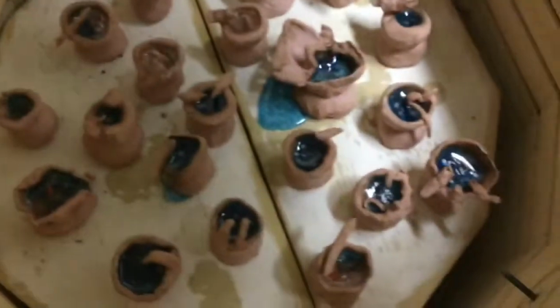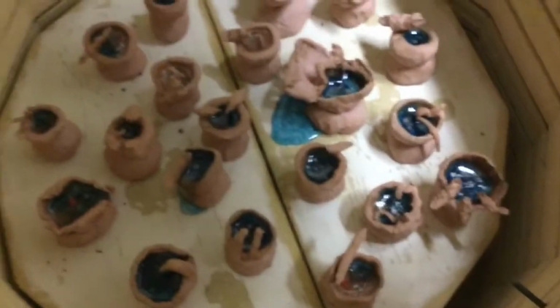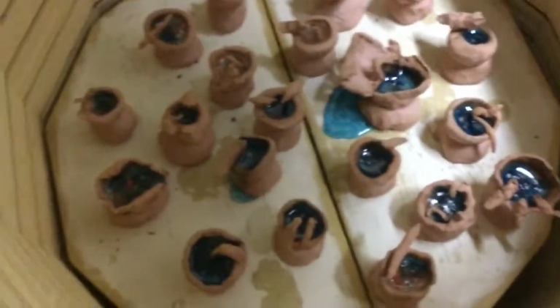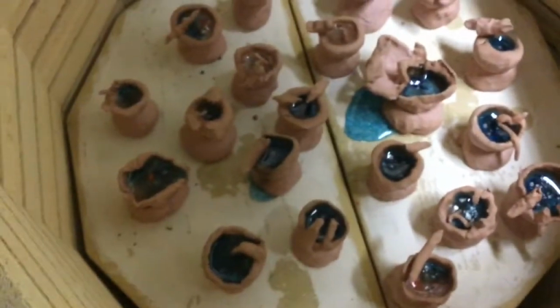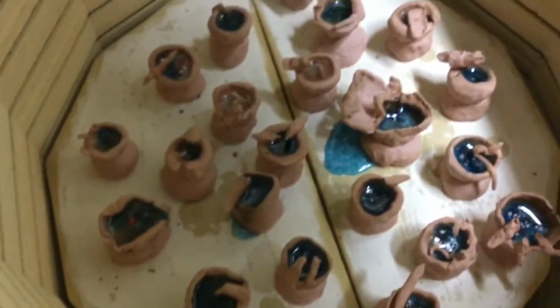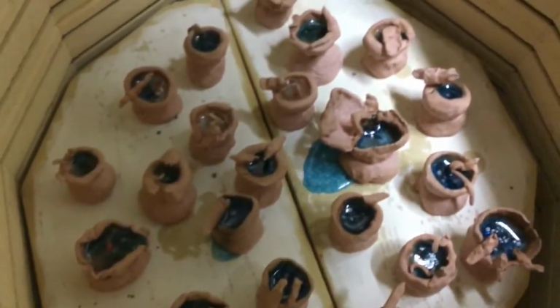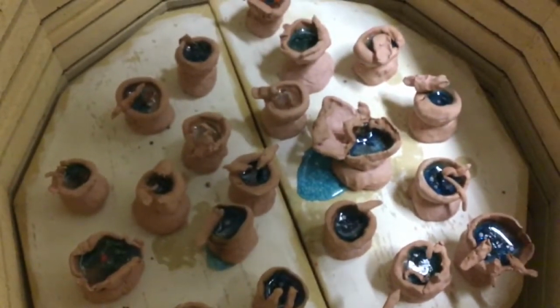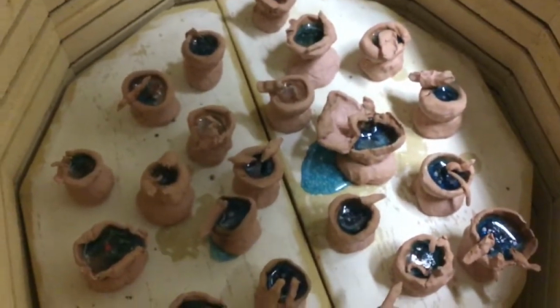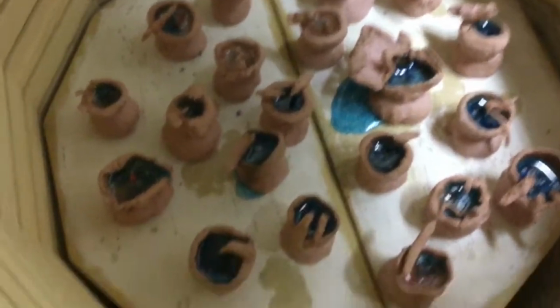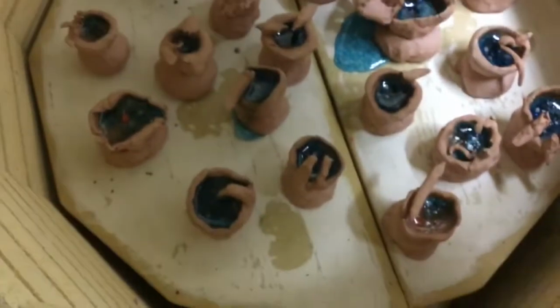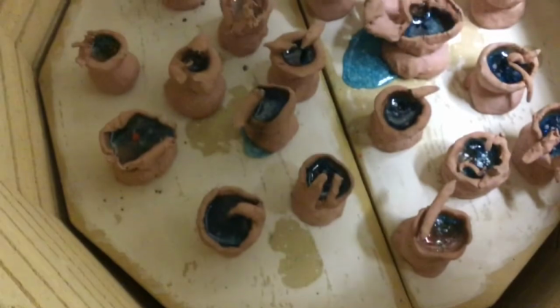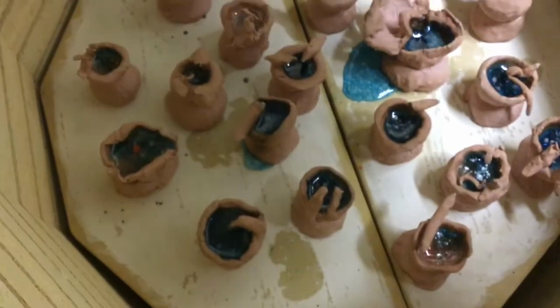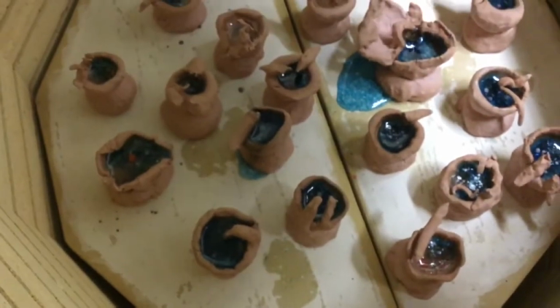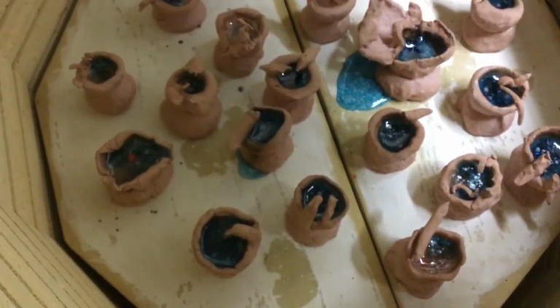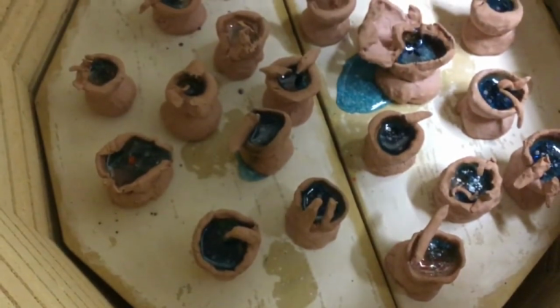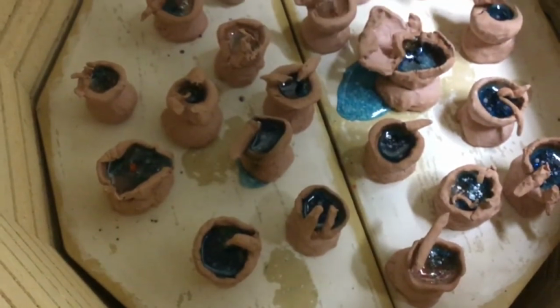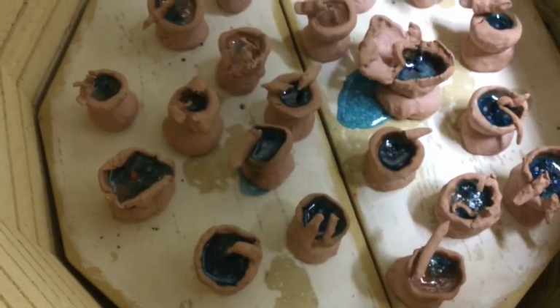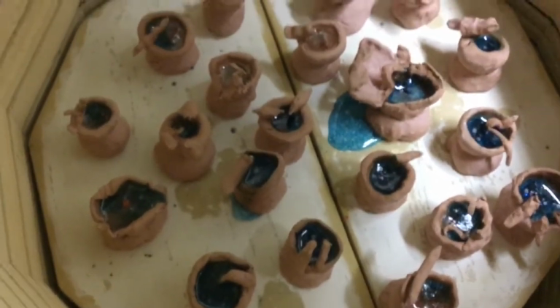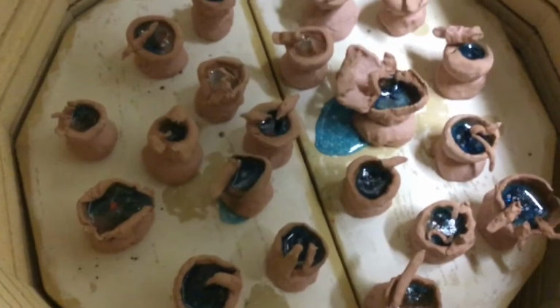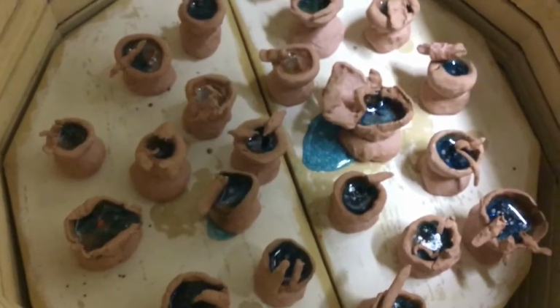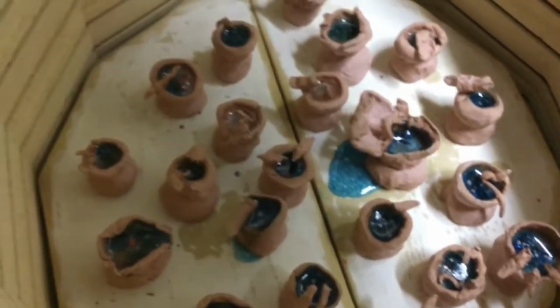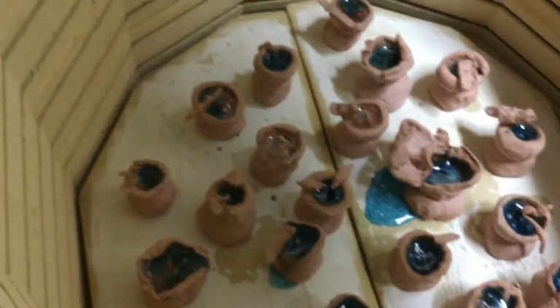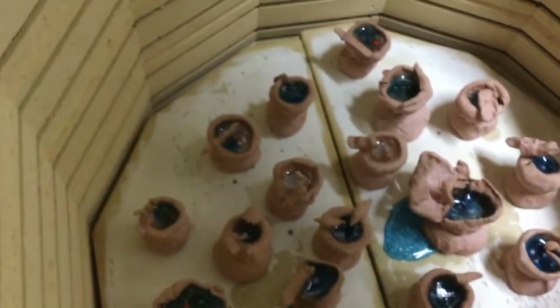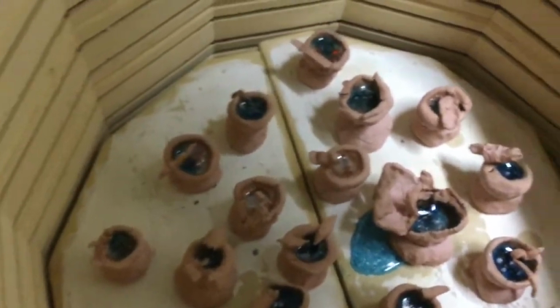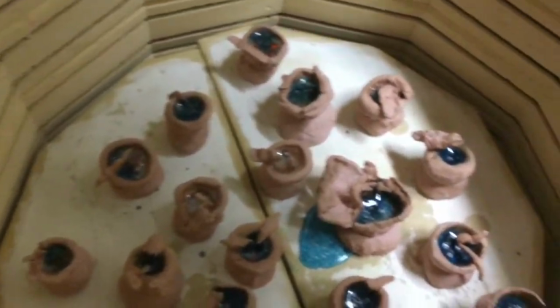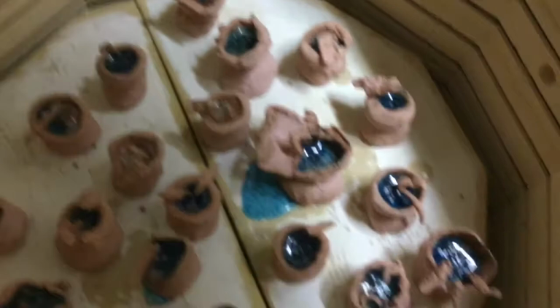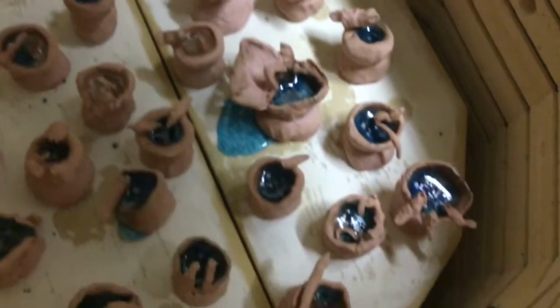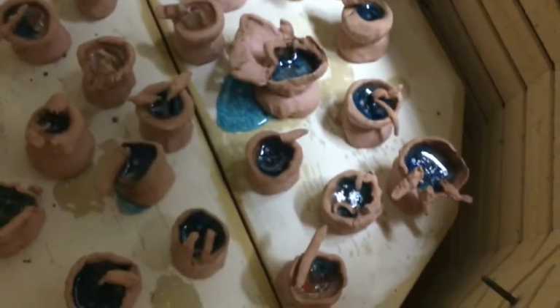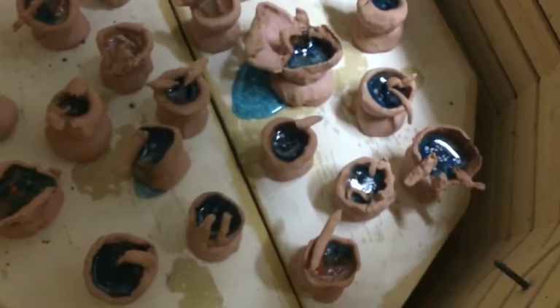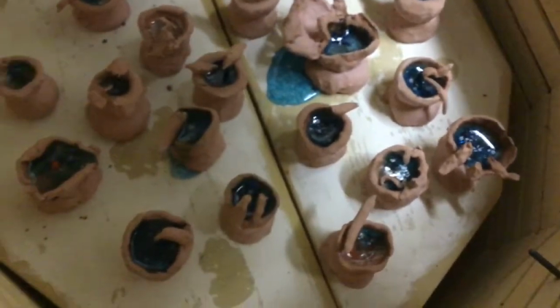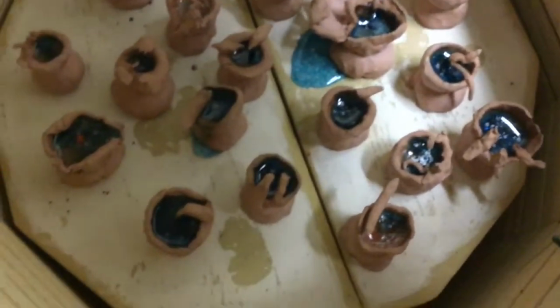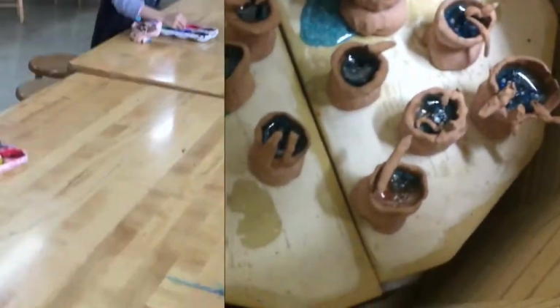That looks pretty awesome. Looks like one spilled — I can scrape that off the kiln floor. Looks like it might have had a hole in it, but pretty, pretty cool. Looks really good.